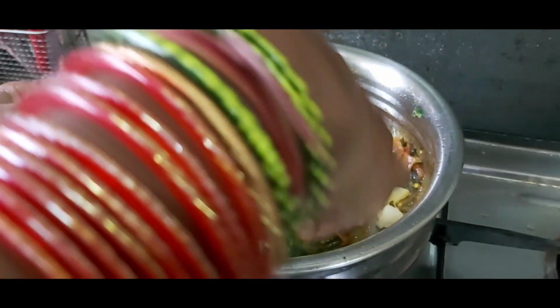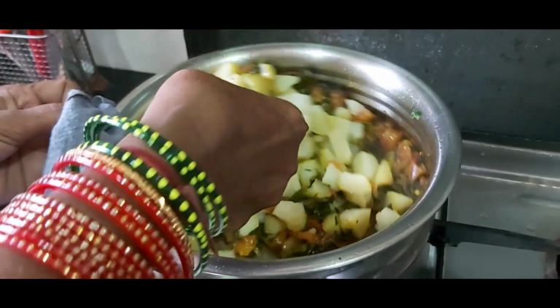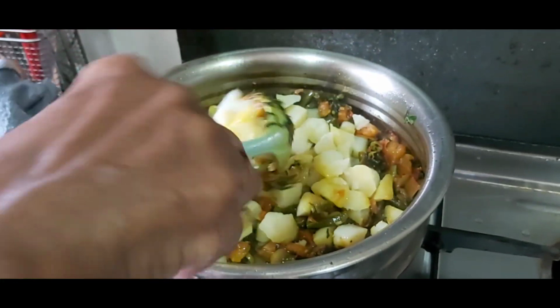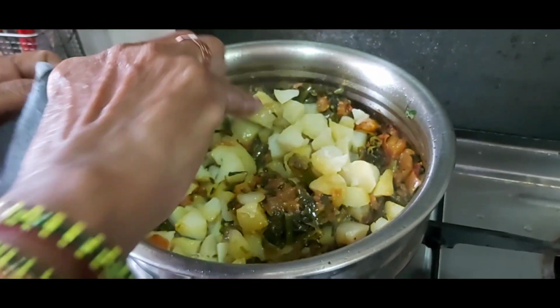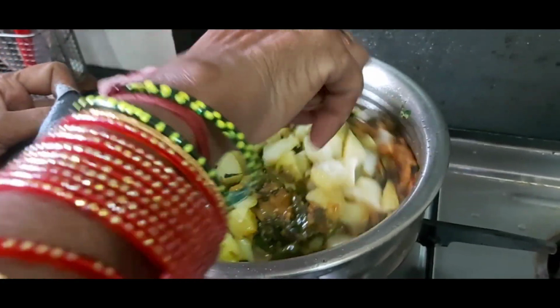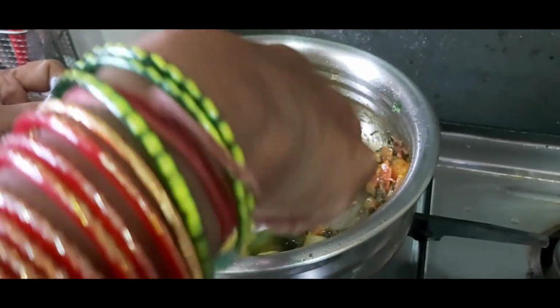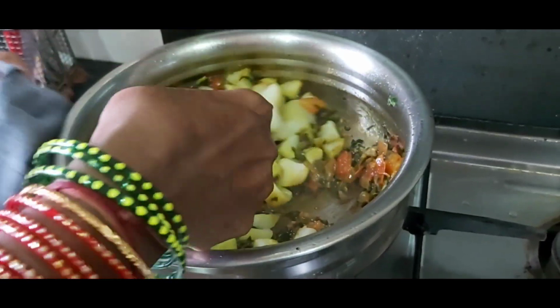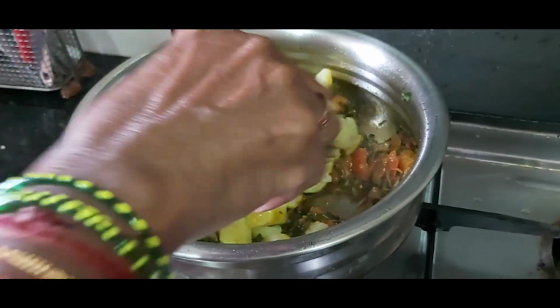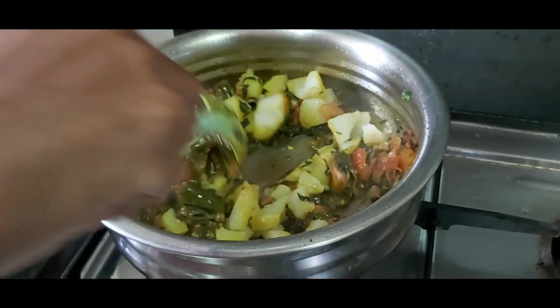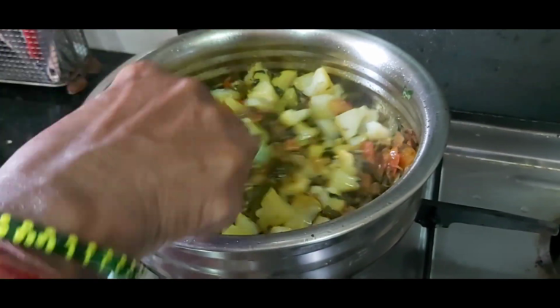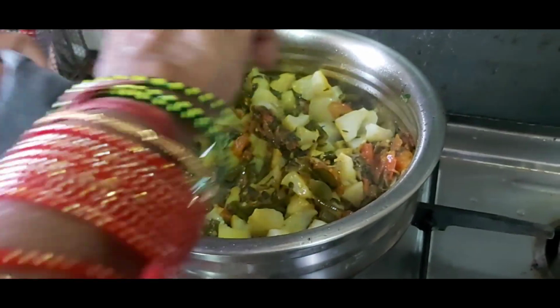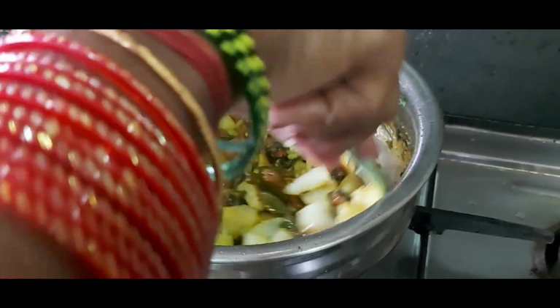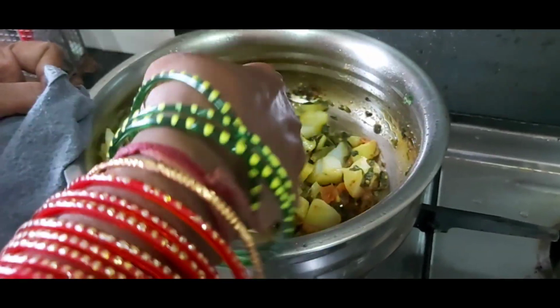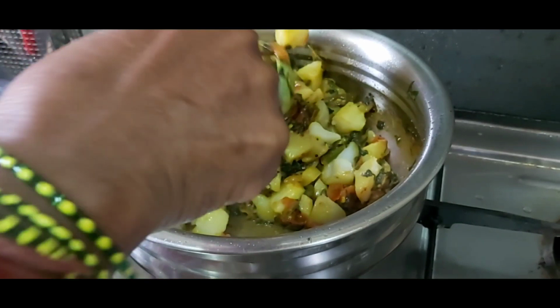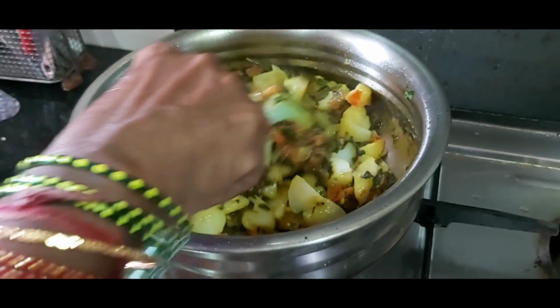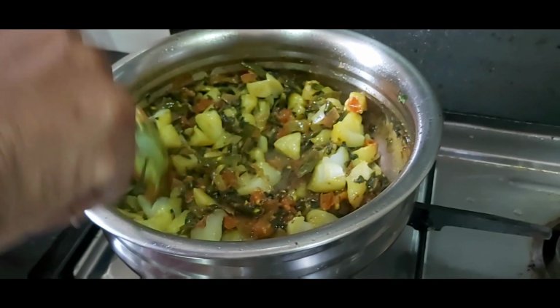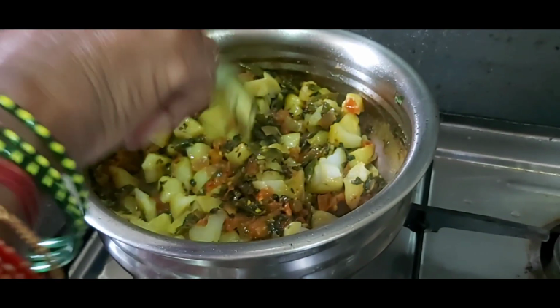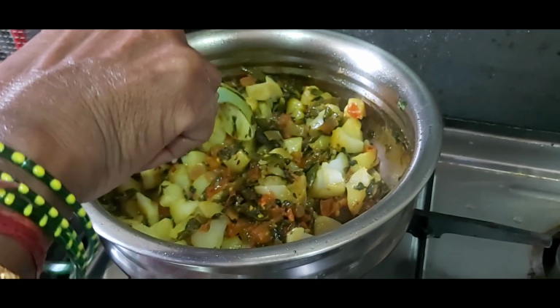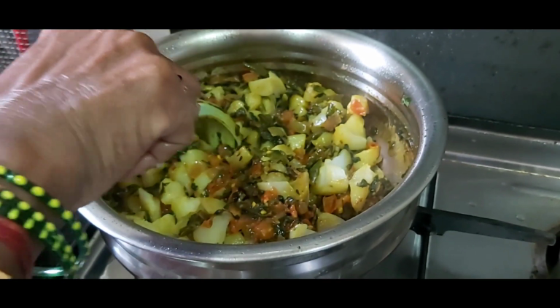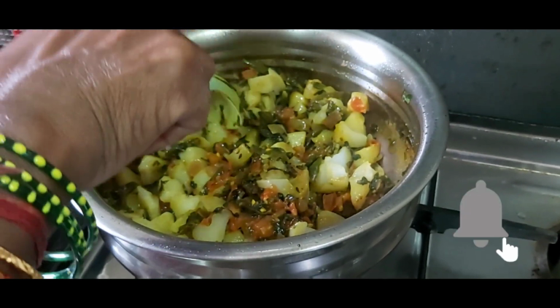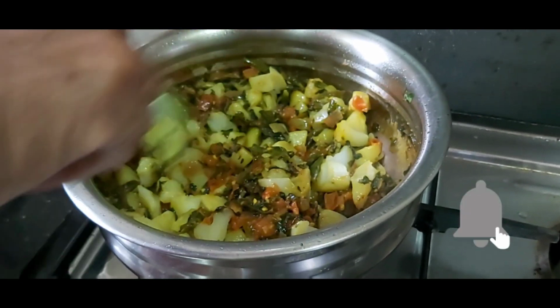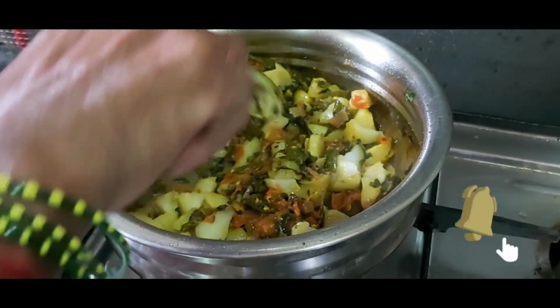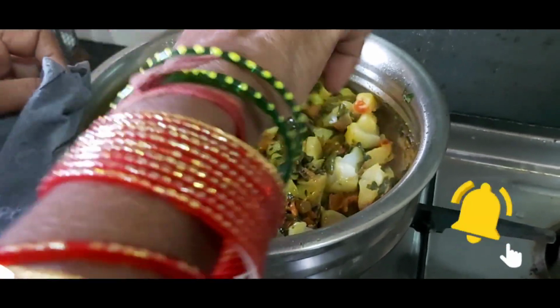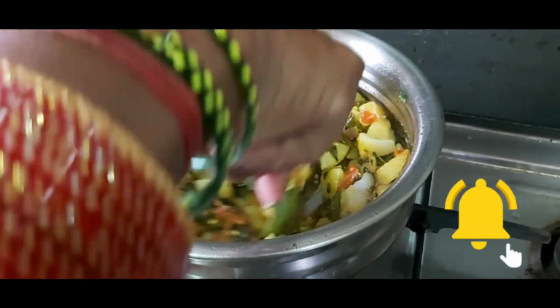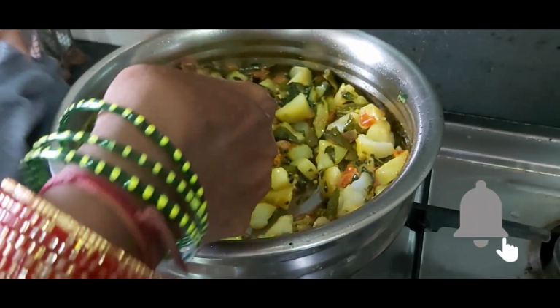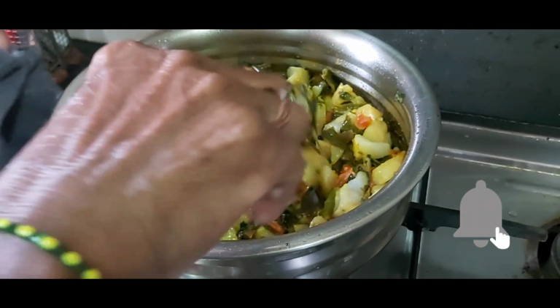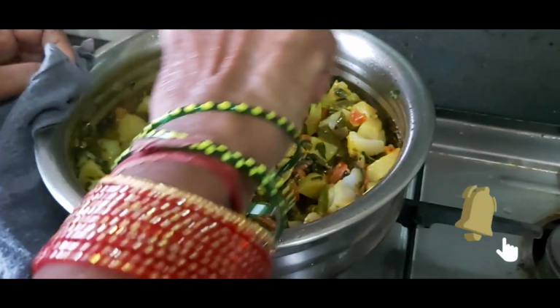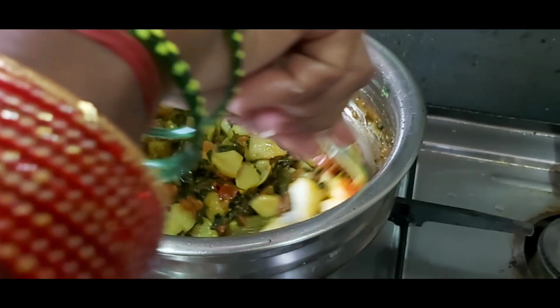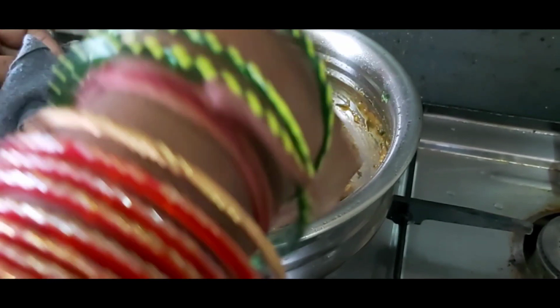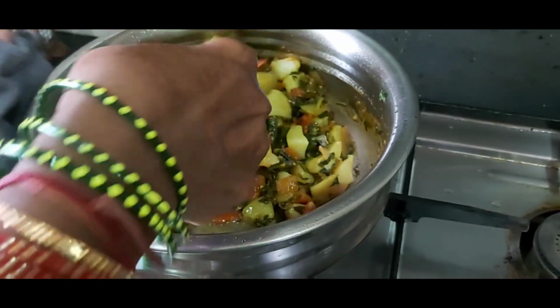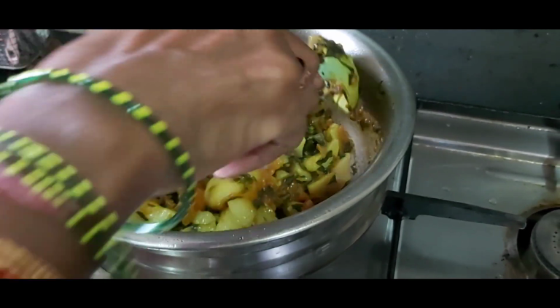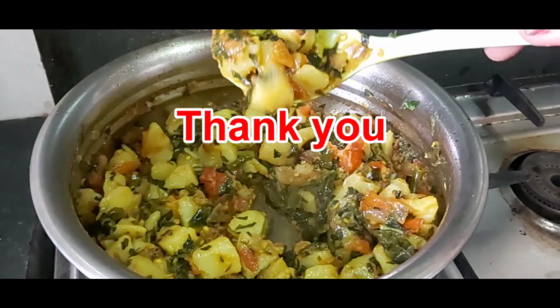Aloo methi sabji — potato and fenugreek leaves sabji. Okay.